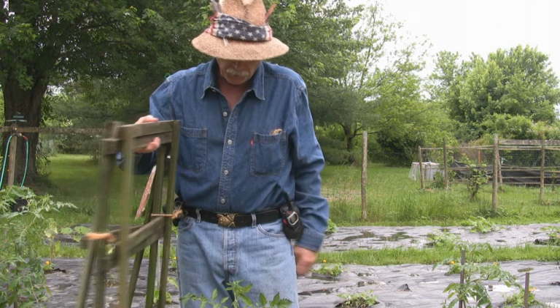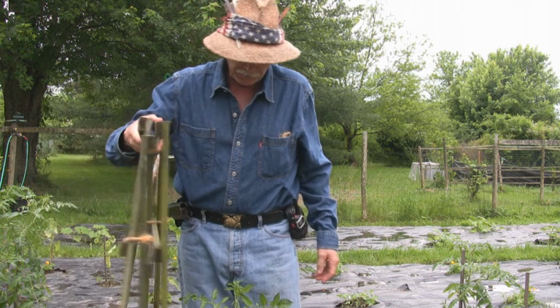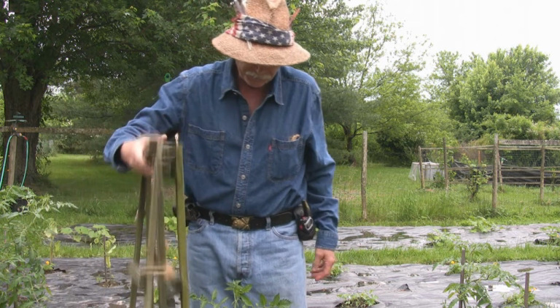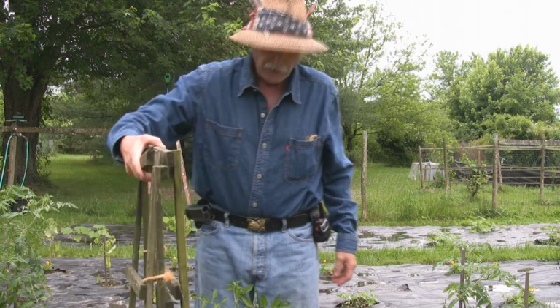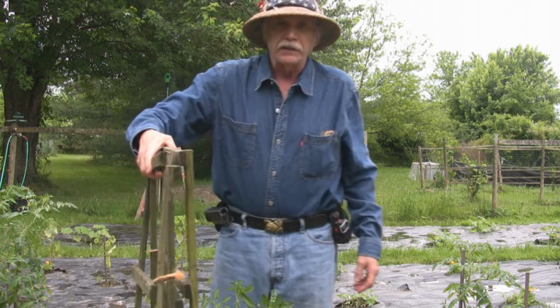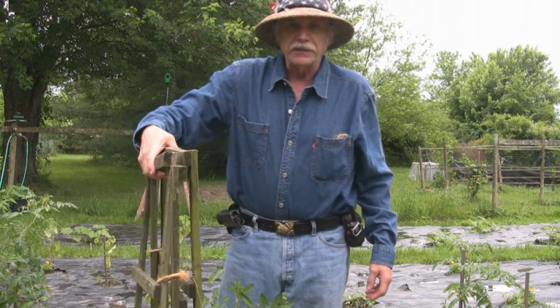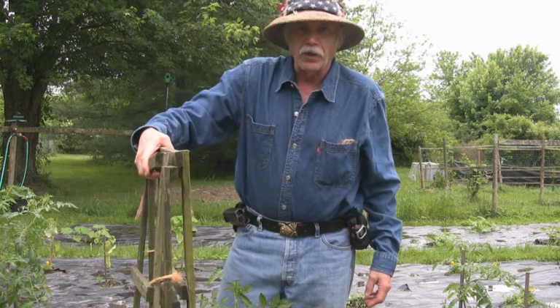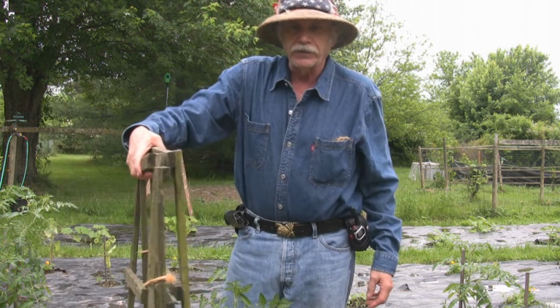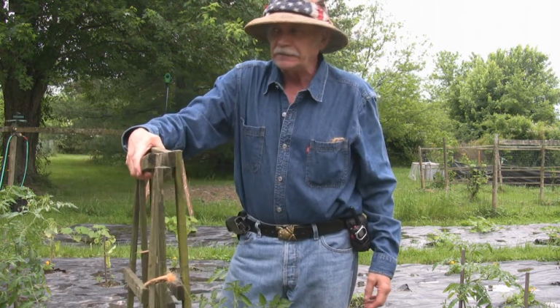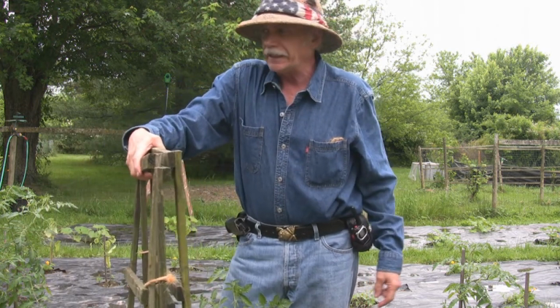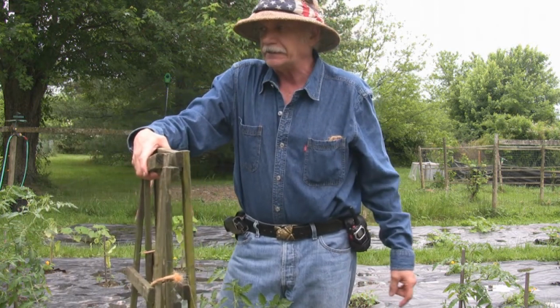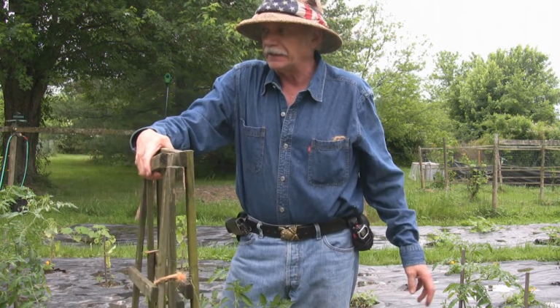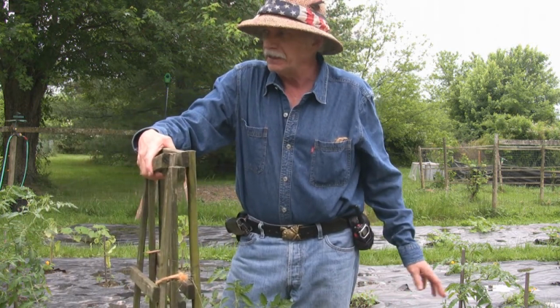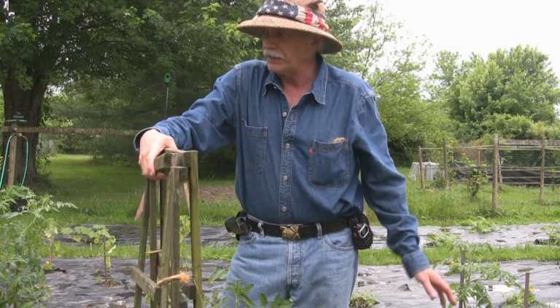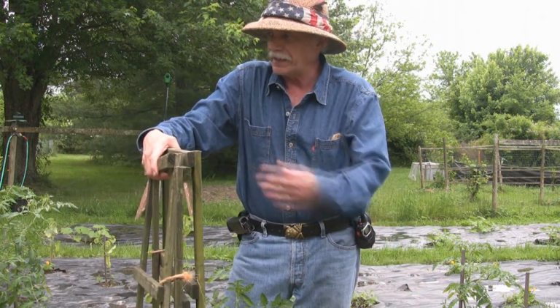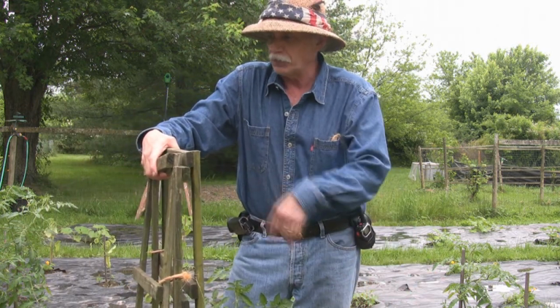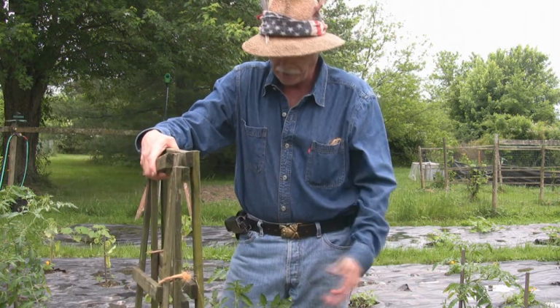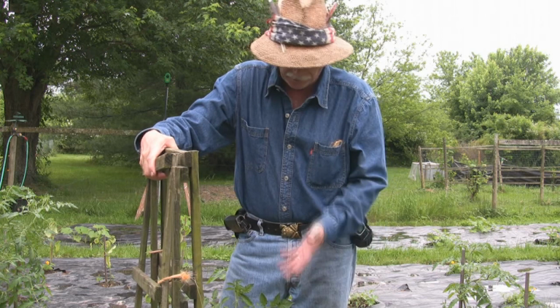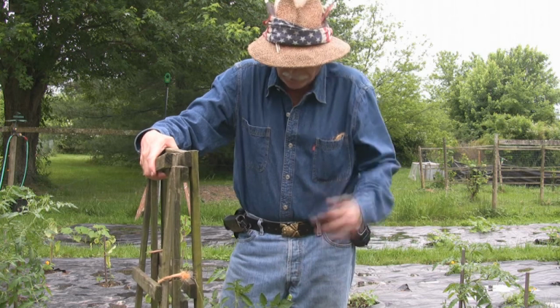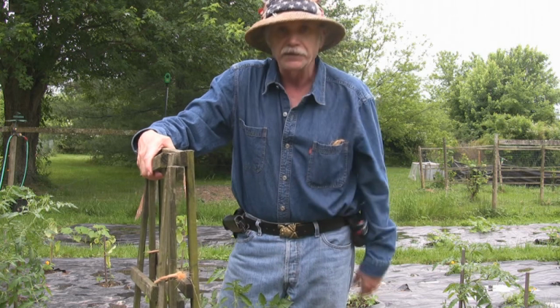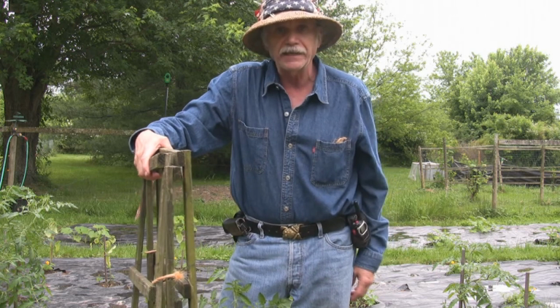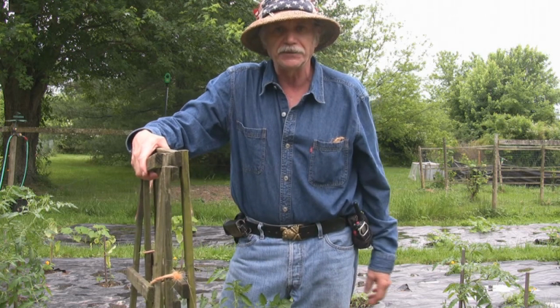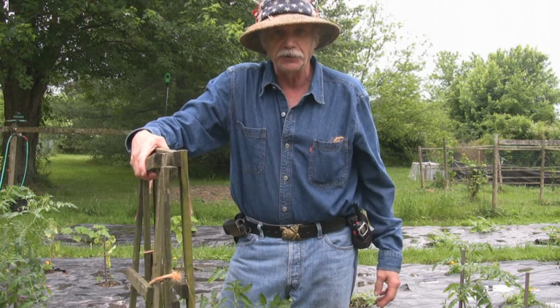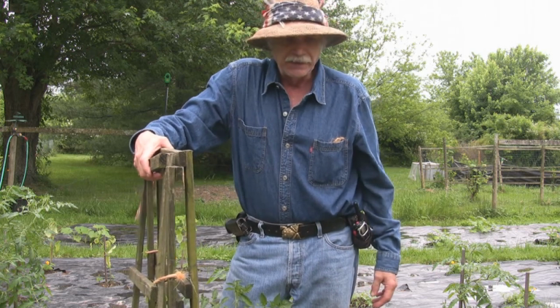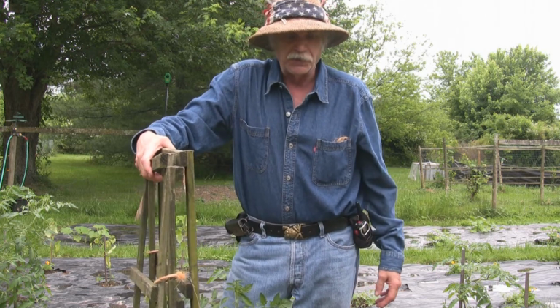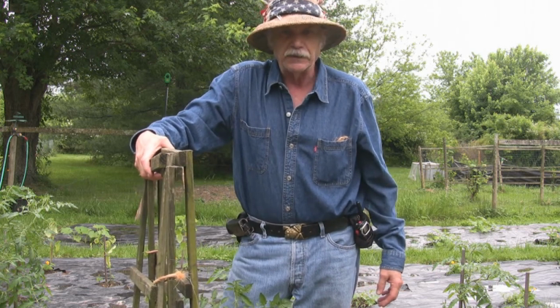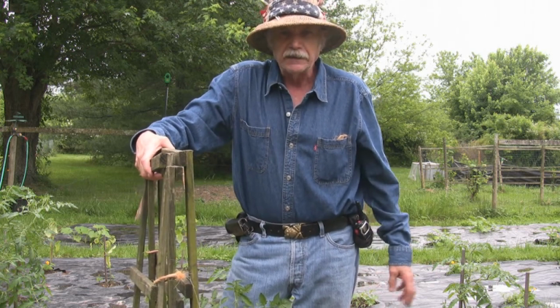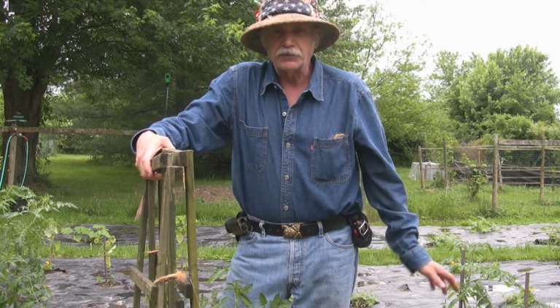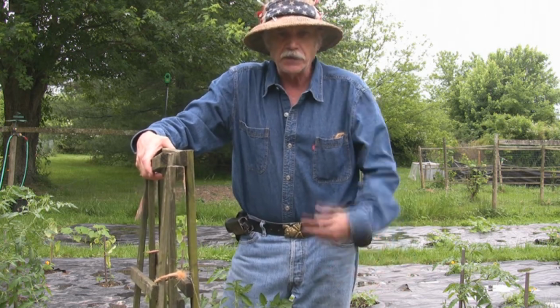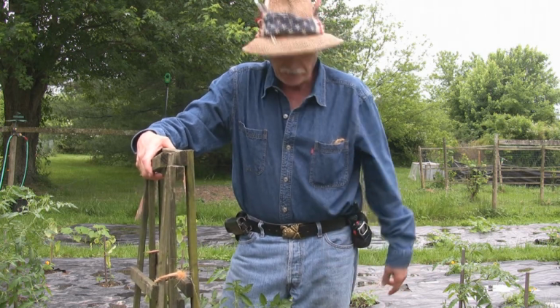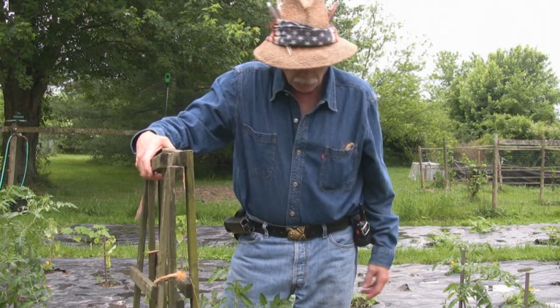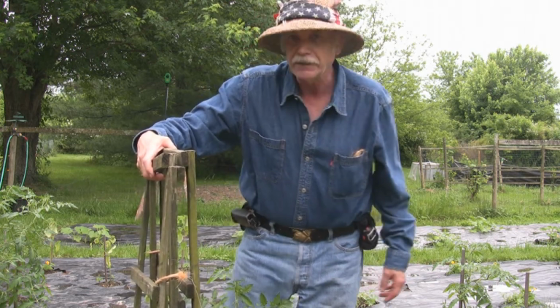Now I've got nine cages to do, so let's do all nine and then we'll be done.